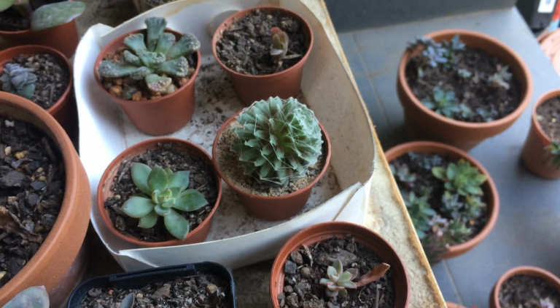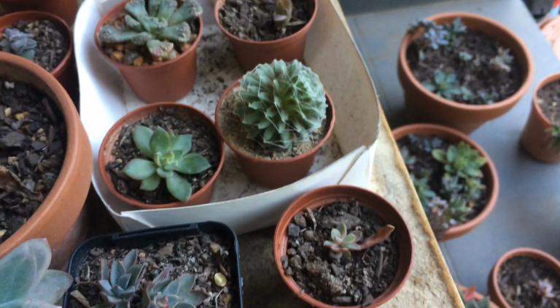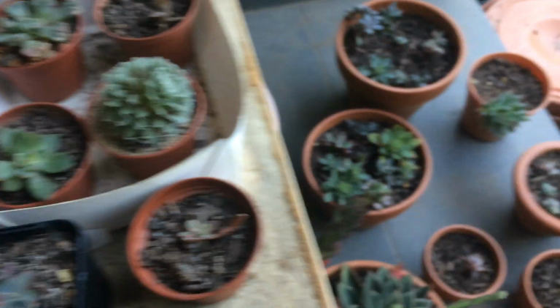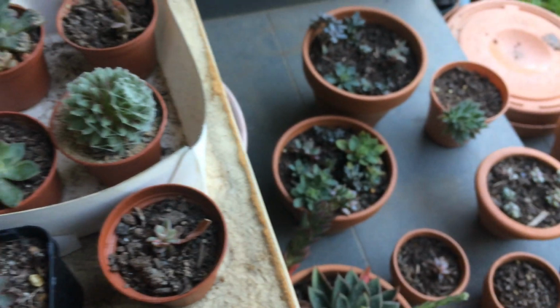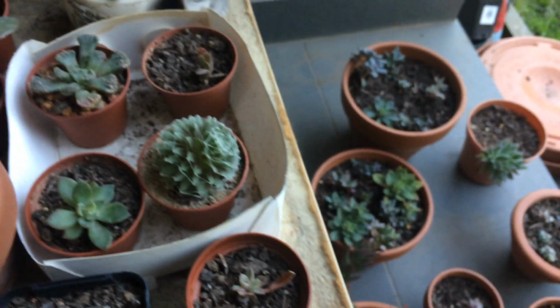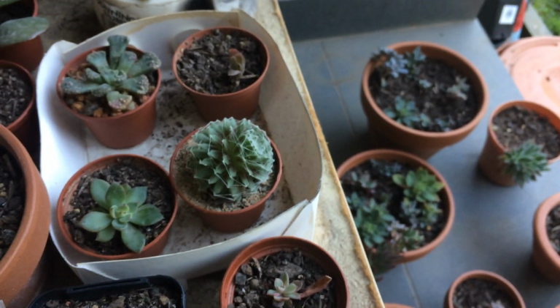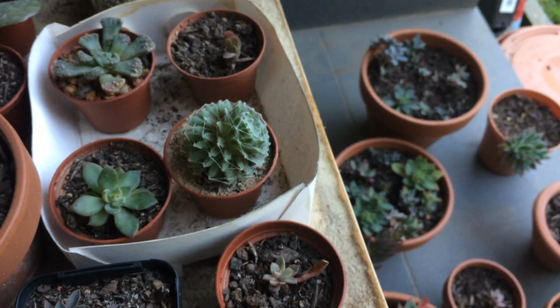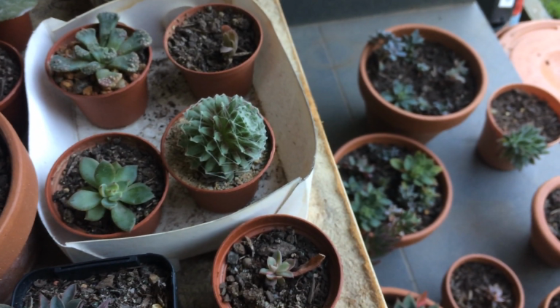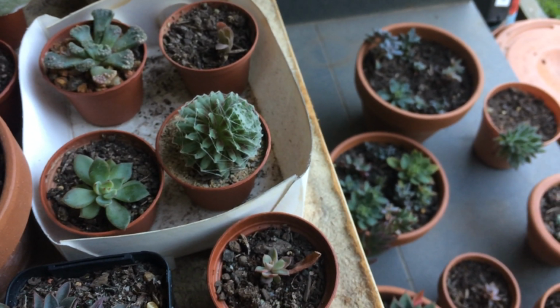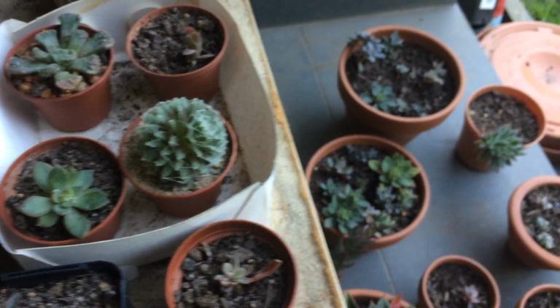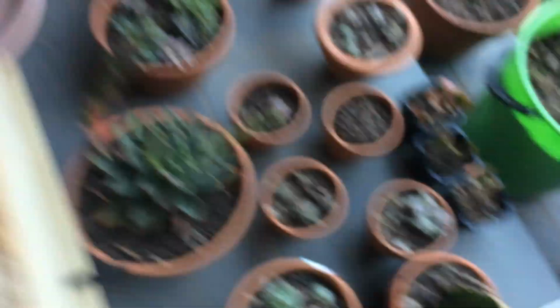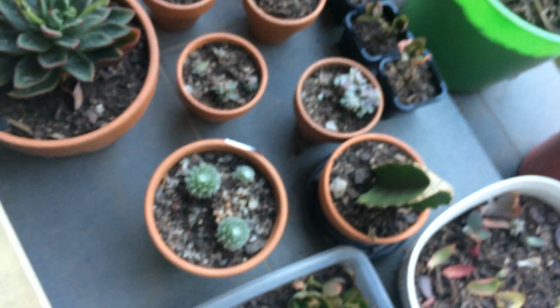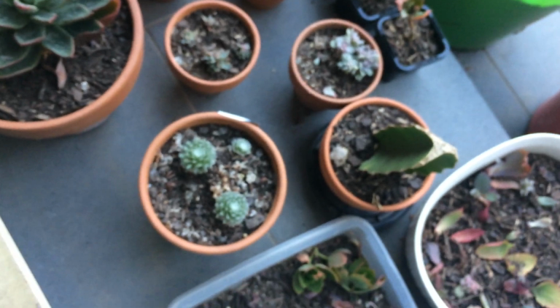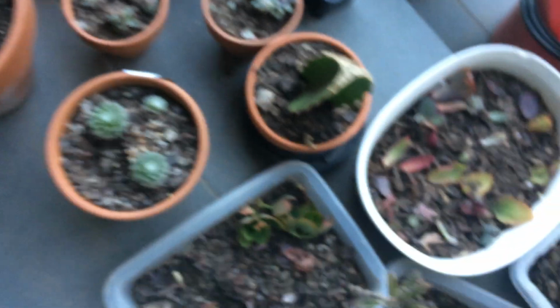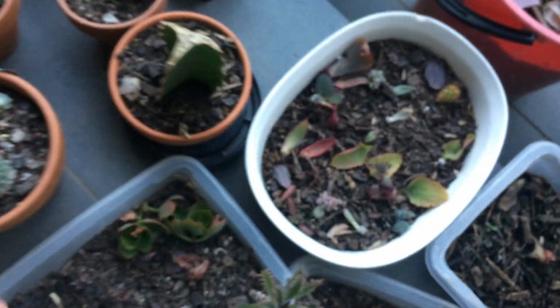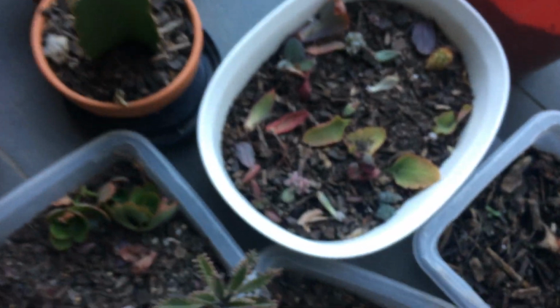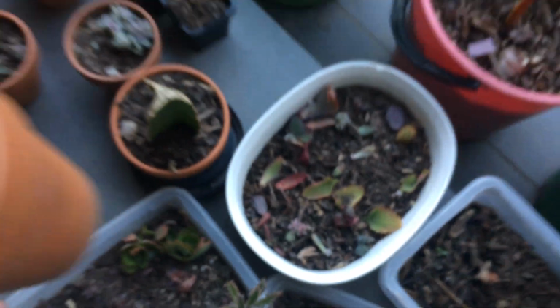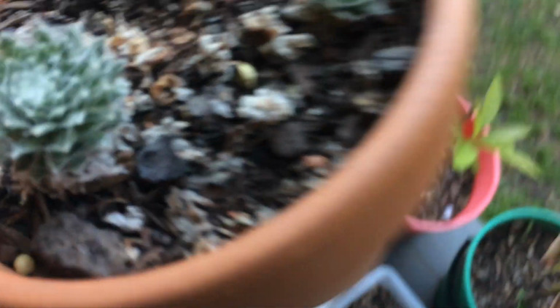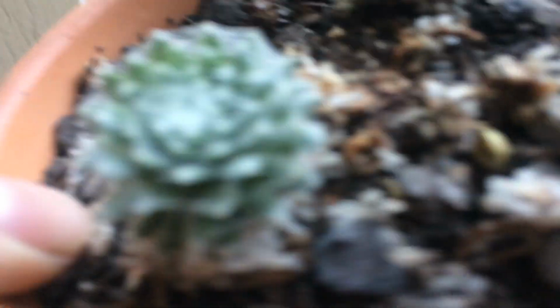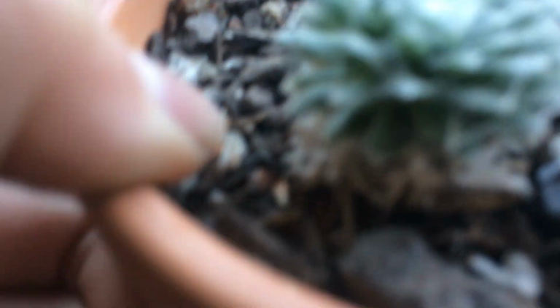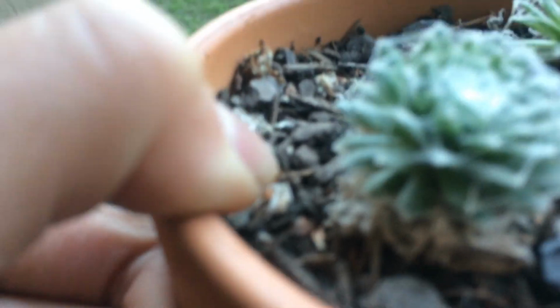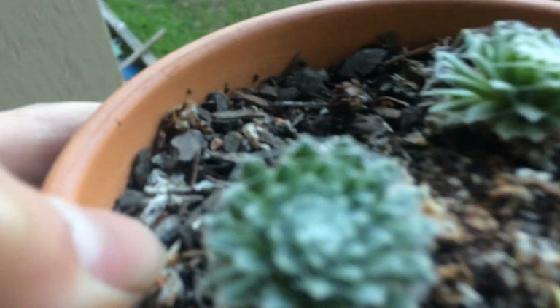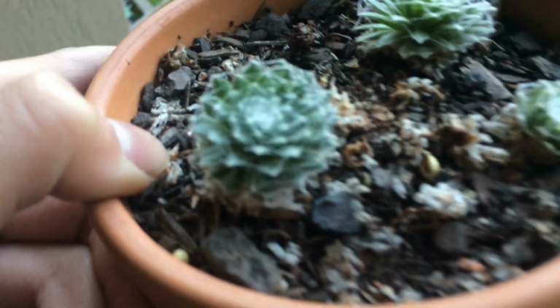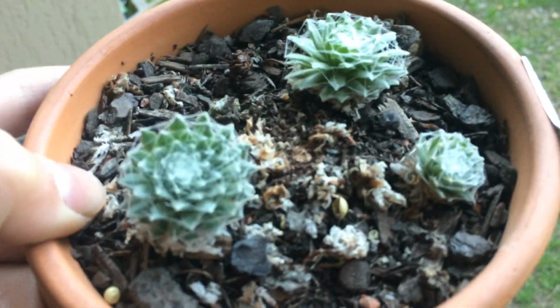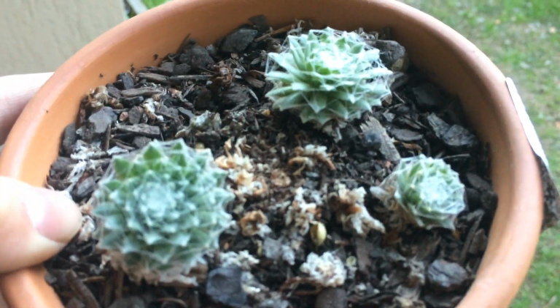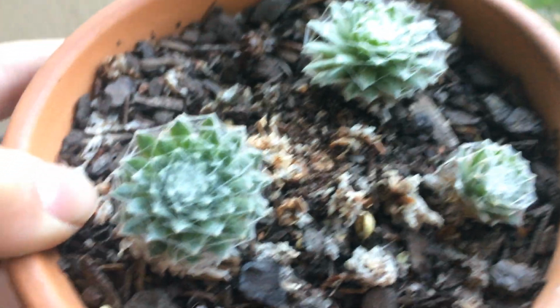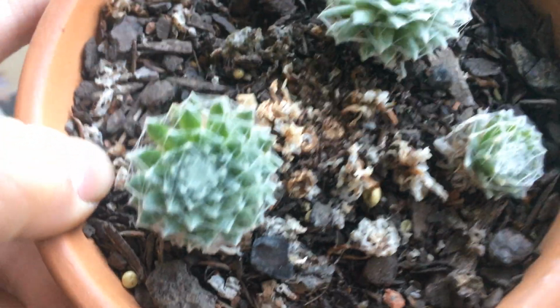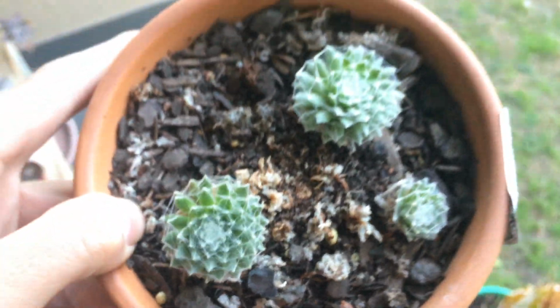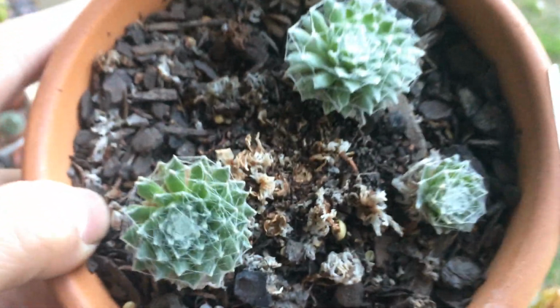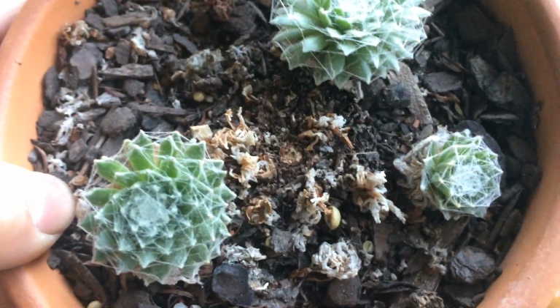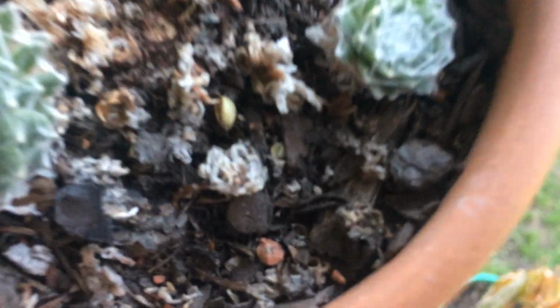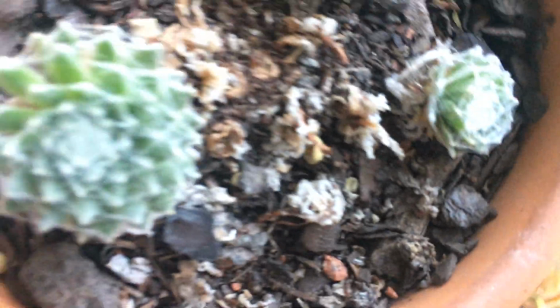You remember my Sempervivum that was flowering — it sort of died back. I don't know what happened, it just sort of died back. Here it is. It just died back after it flowered. It's only got three little heads.